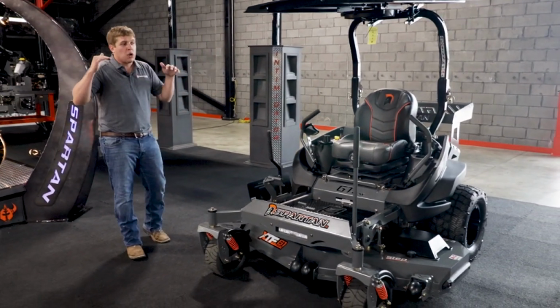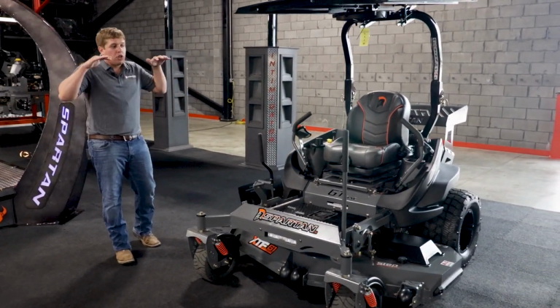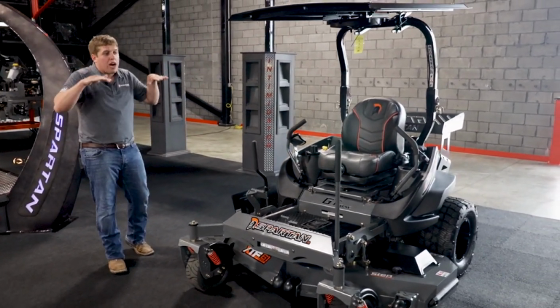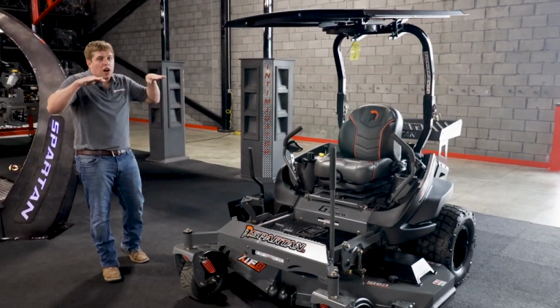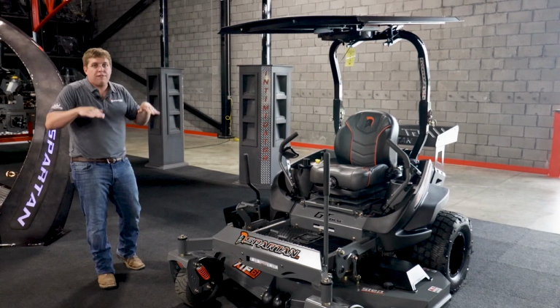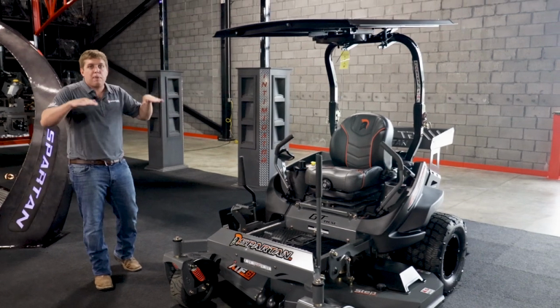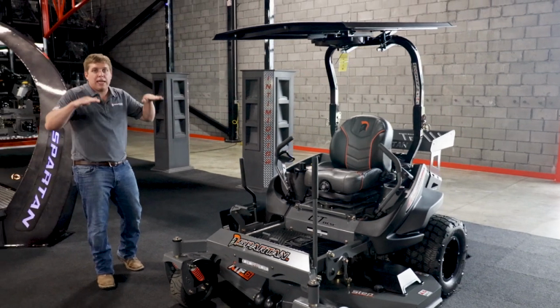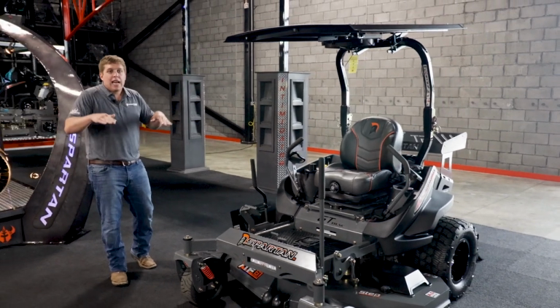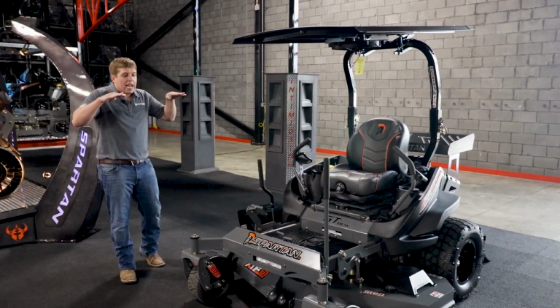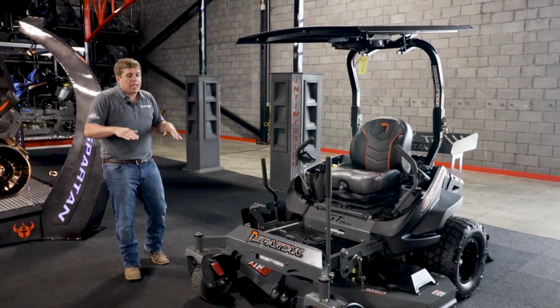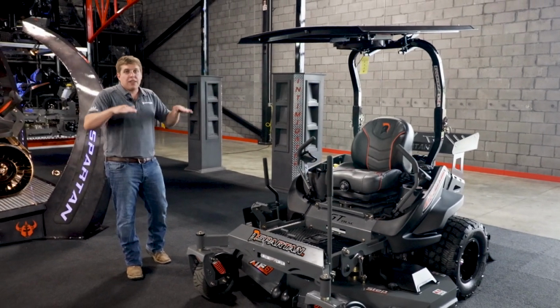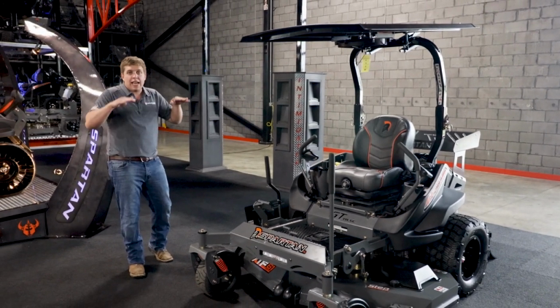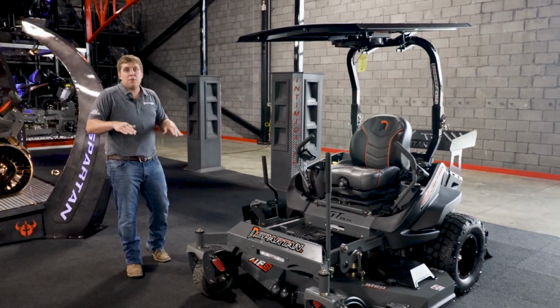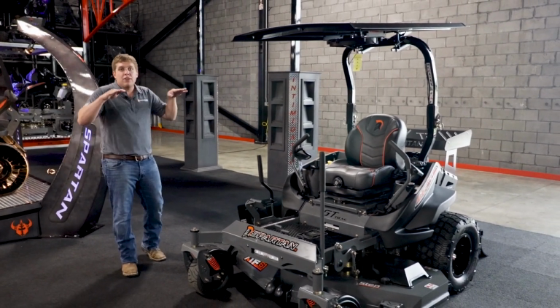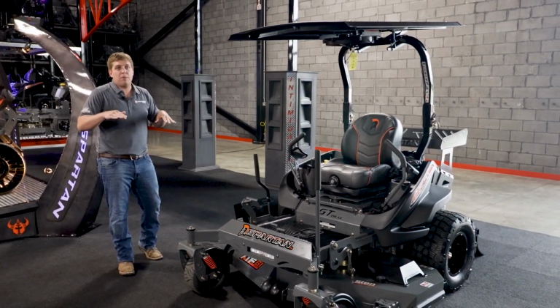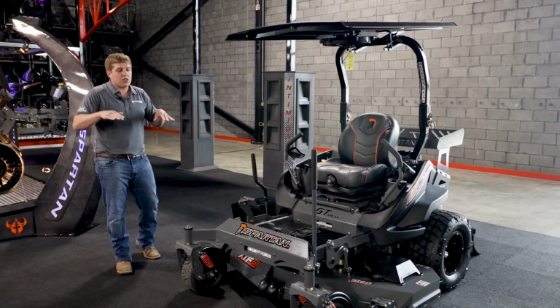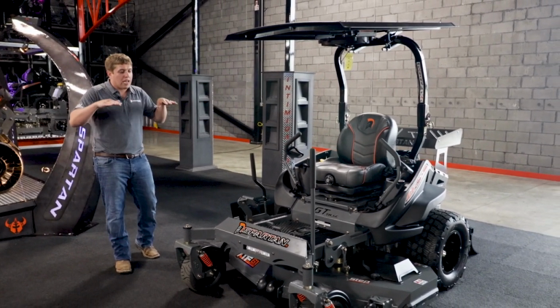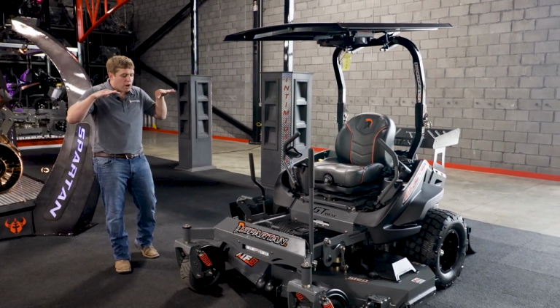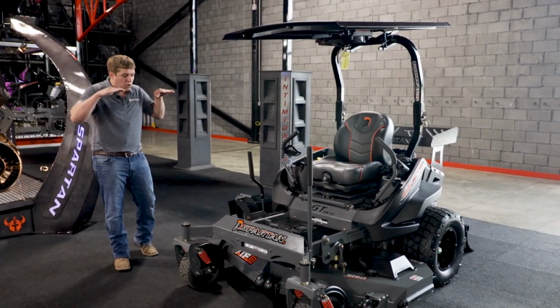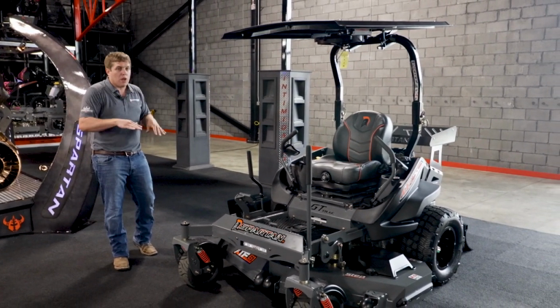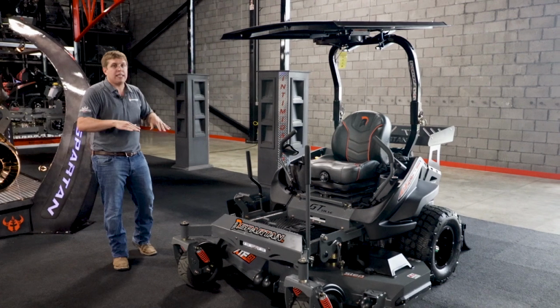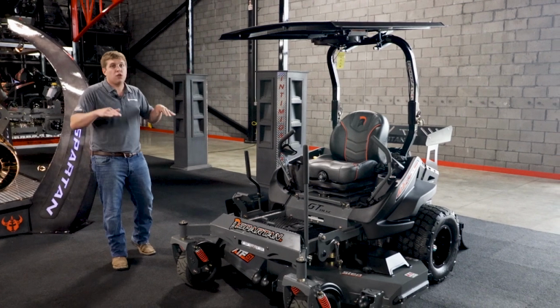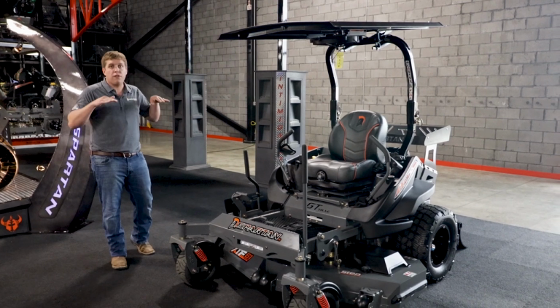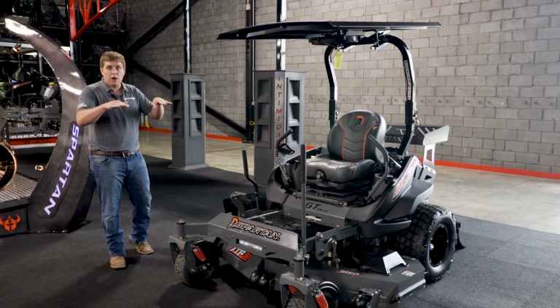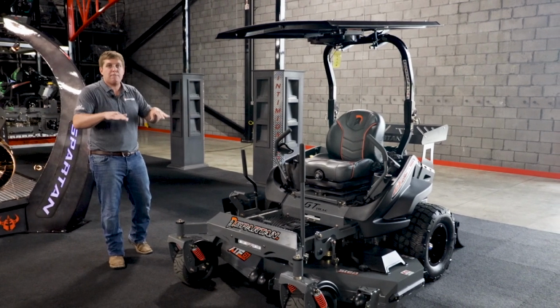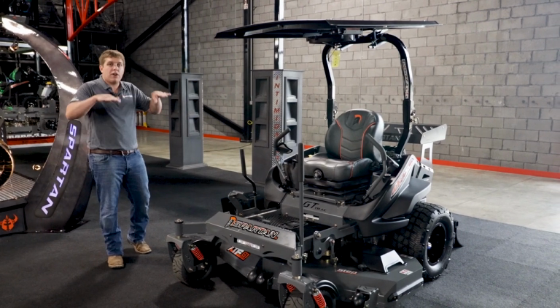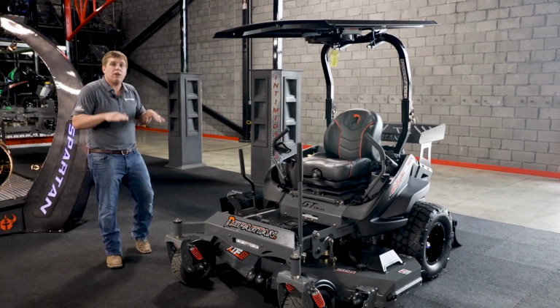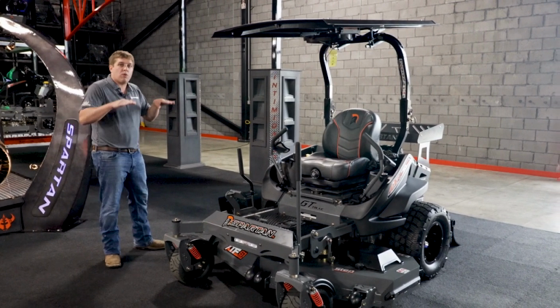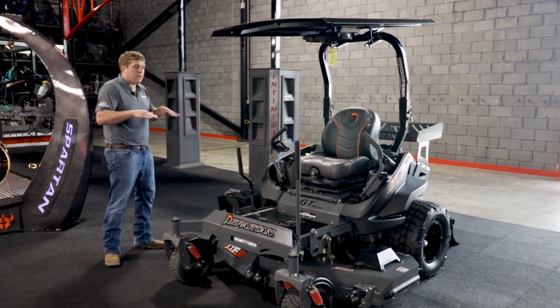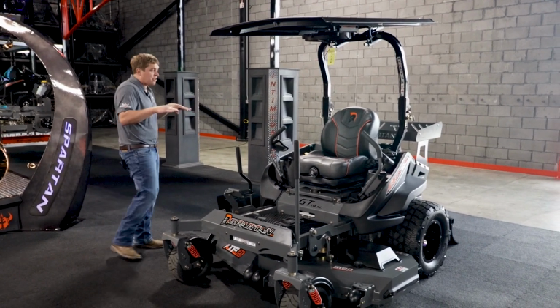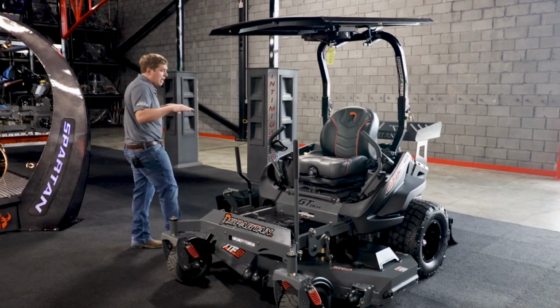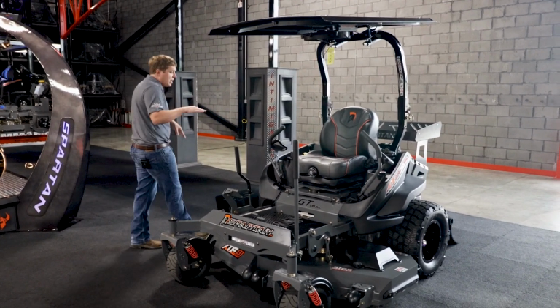So when you're driving along and if it's bumpy, it's not going to allow the deck to bounce as much. It's going to allow our full floating deck to float a lot better rather than actually bouncing.